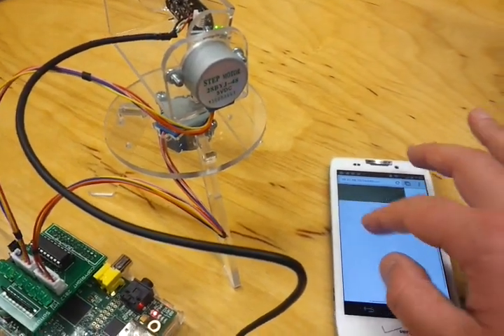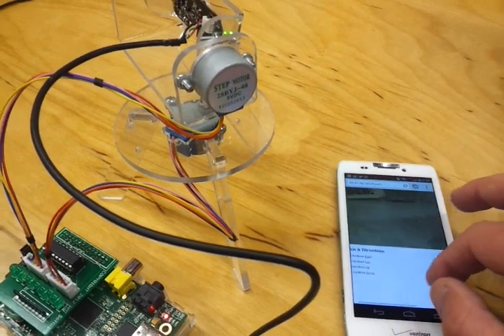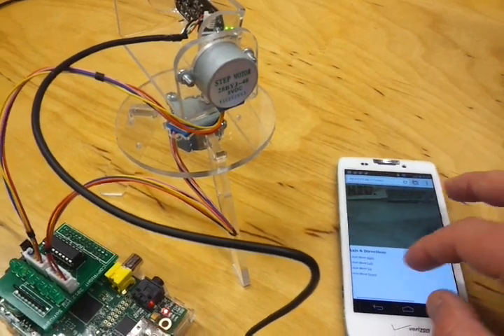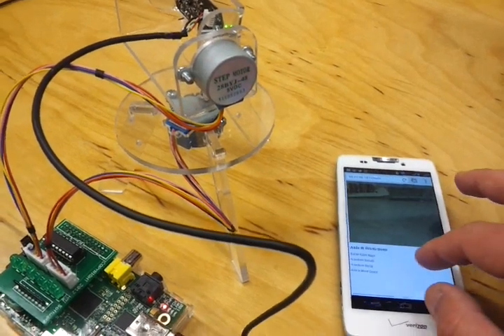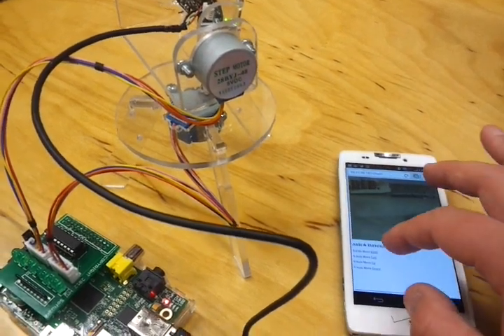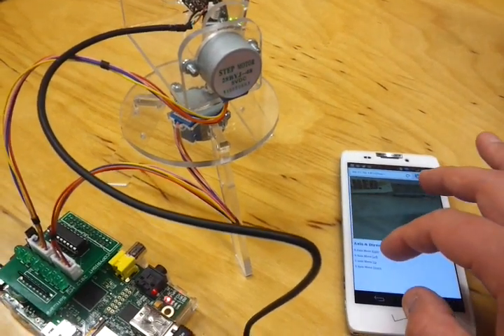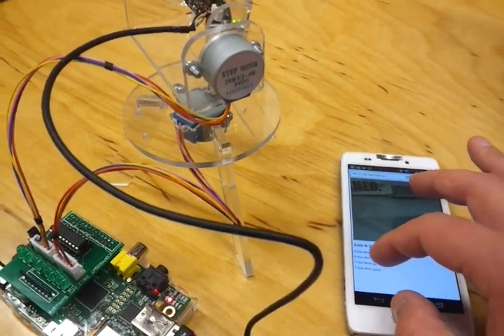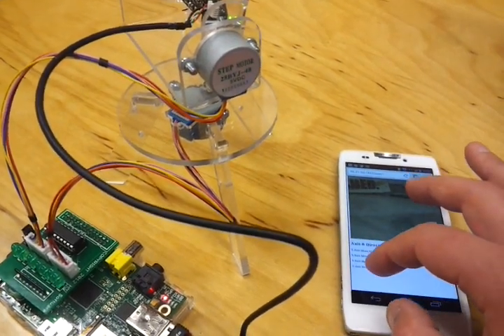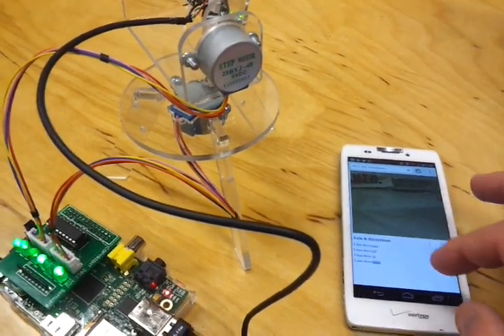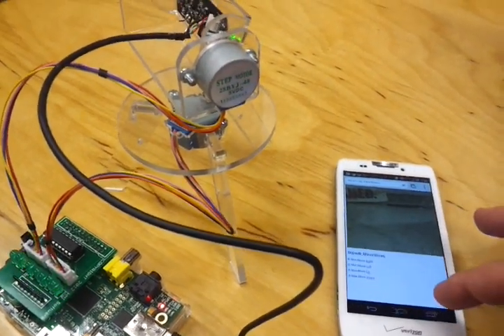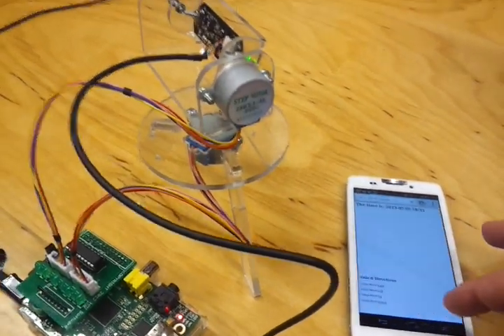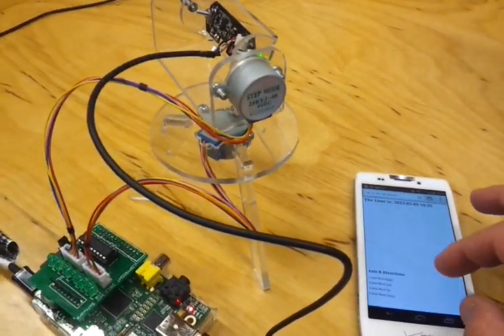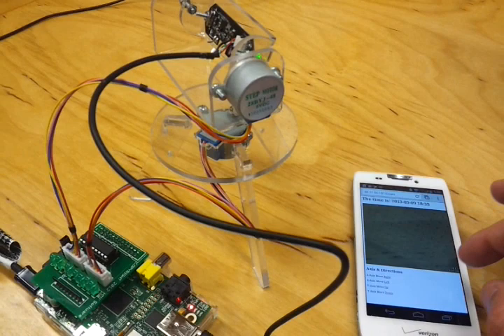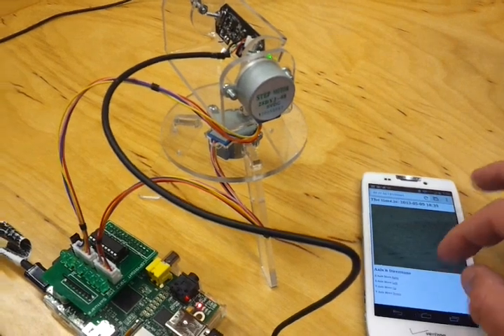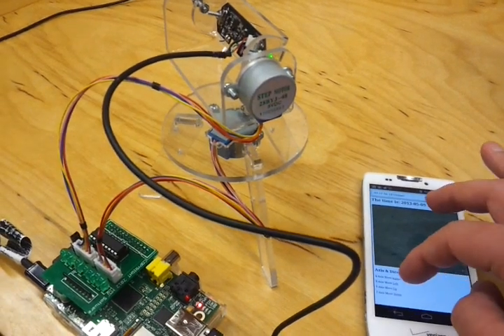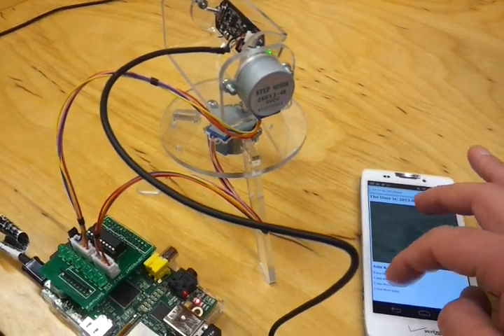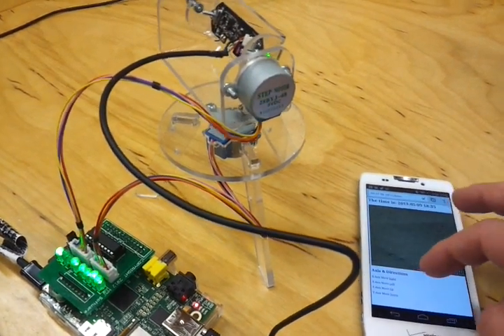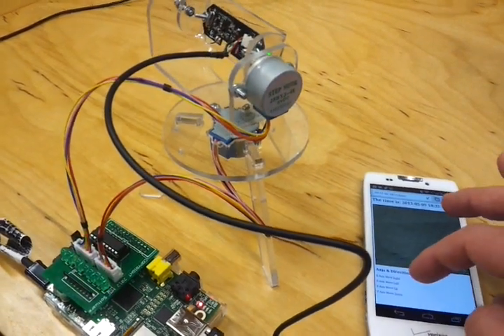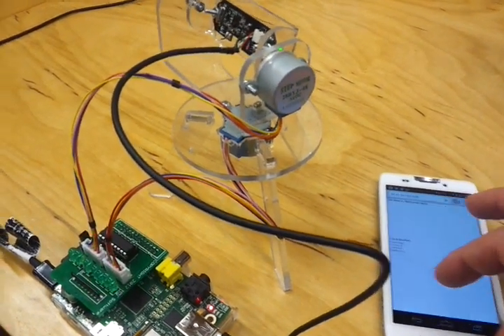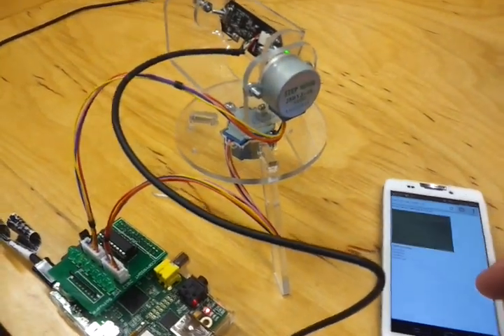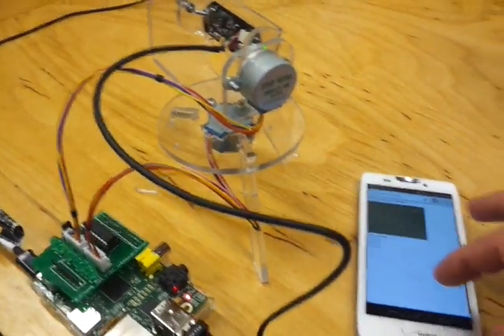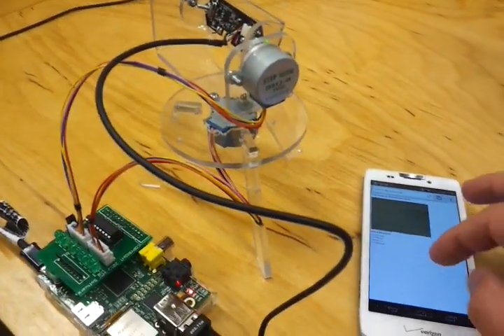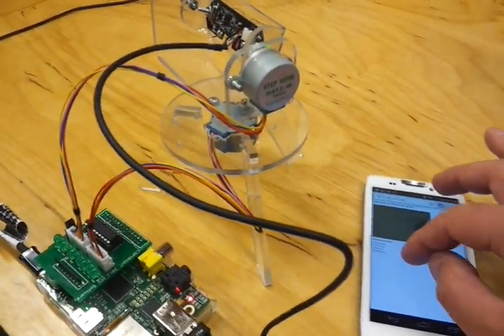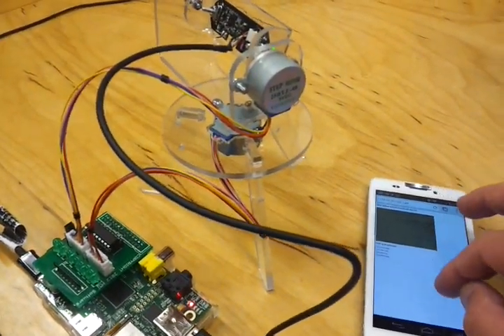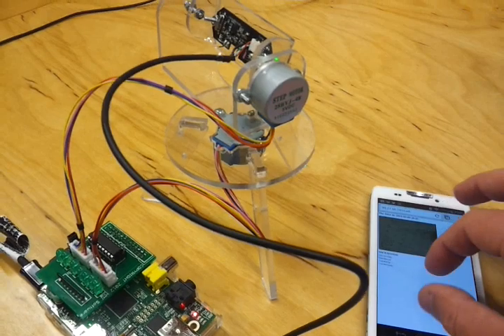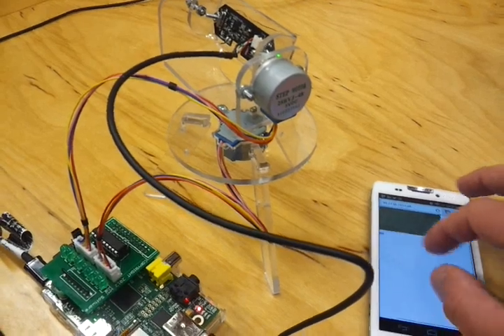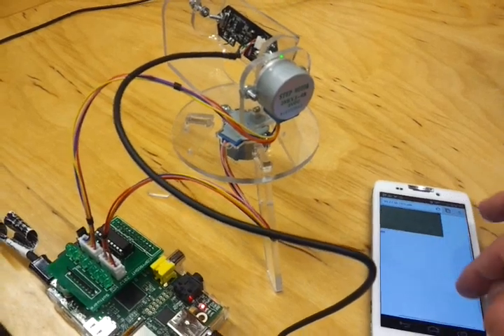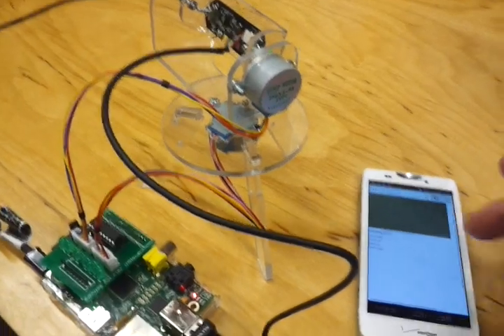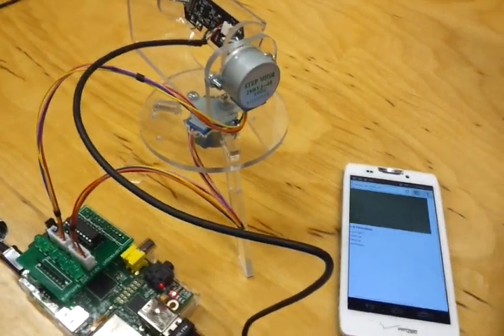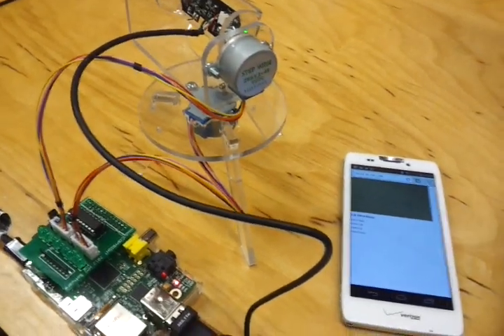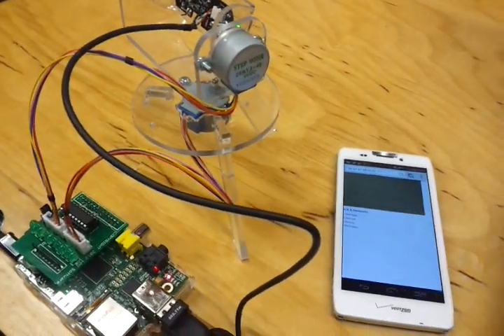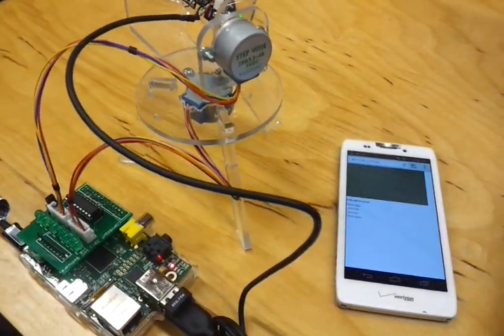You can use it as a security camera, or whatever you want to do. I'm sure there's some improvements to be made, but it was a lot of fun to build and I hope you enjoyed it. Thank you. Bye.